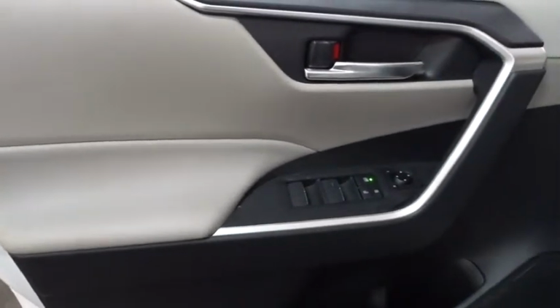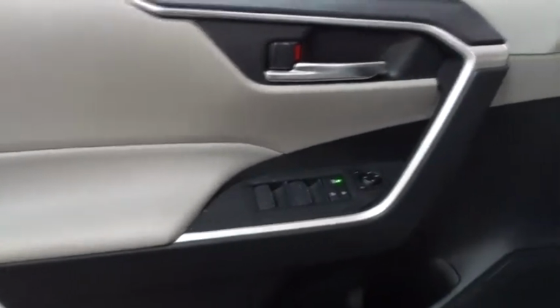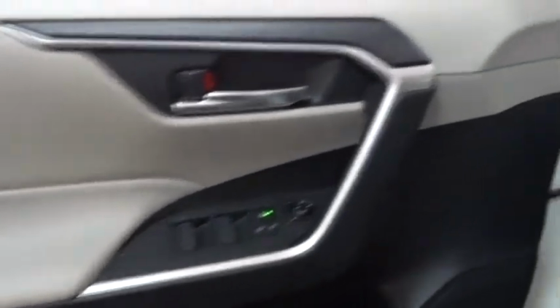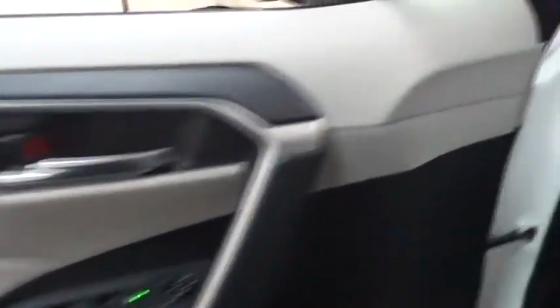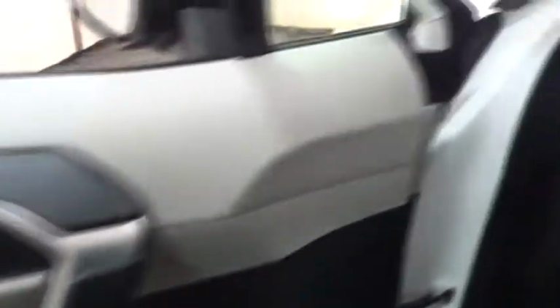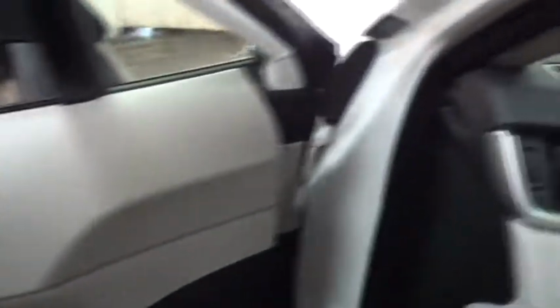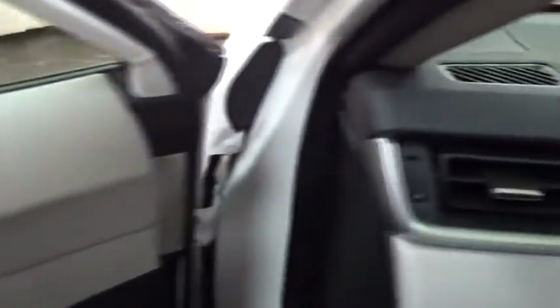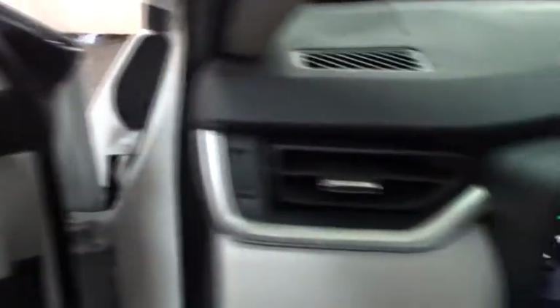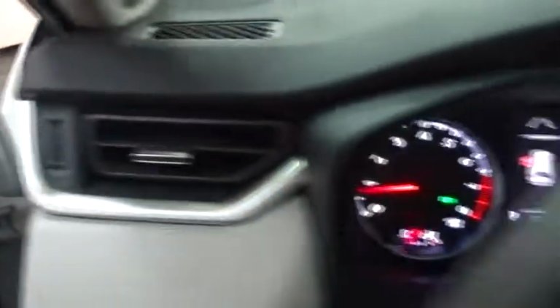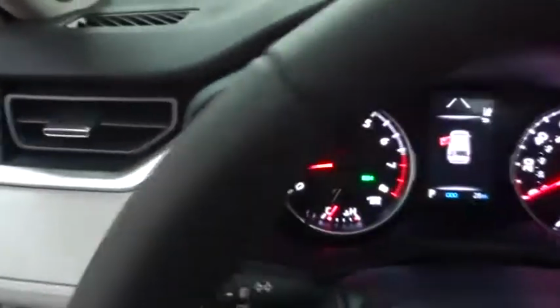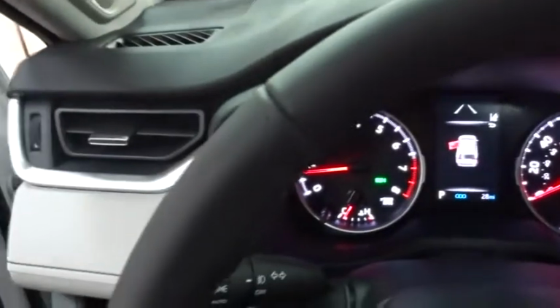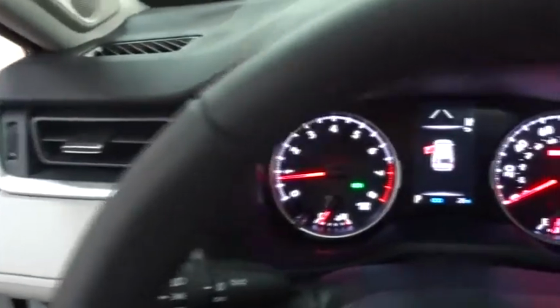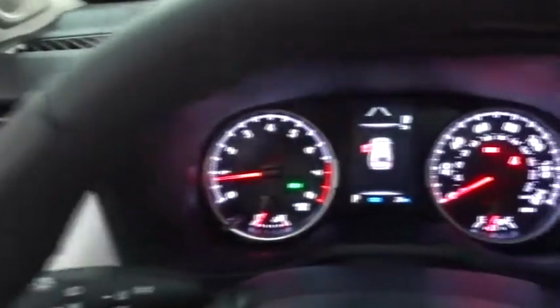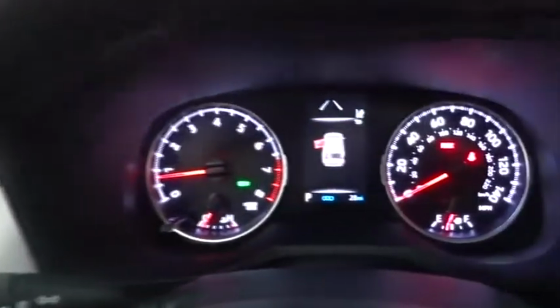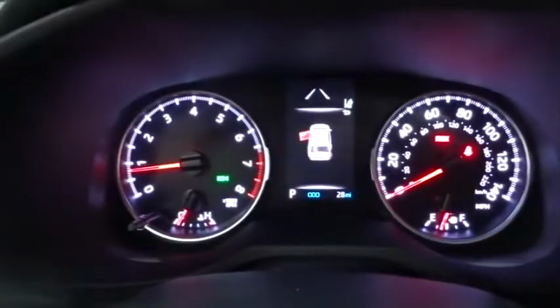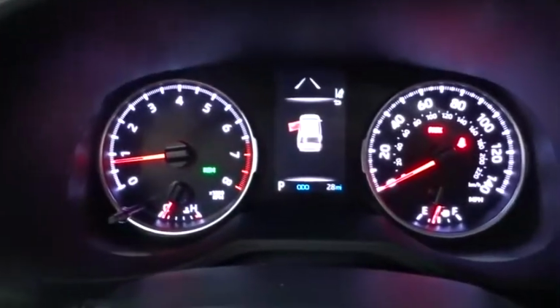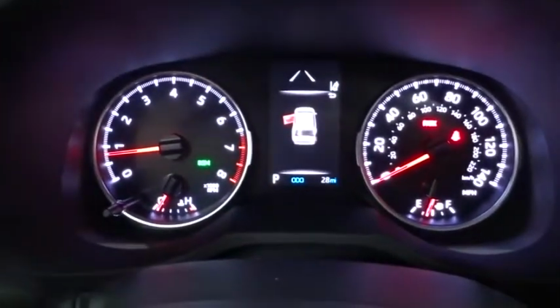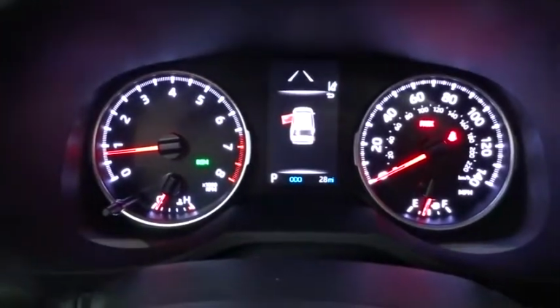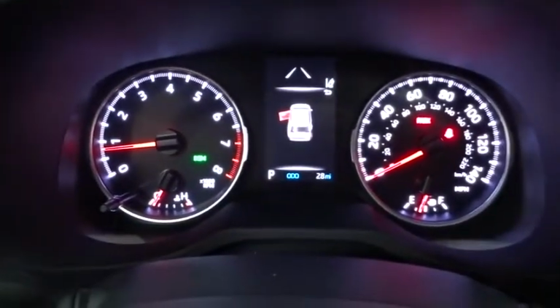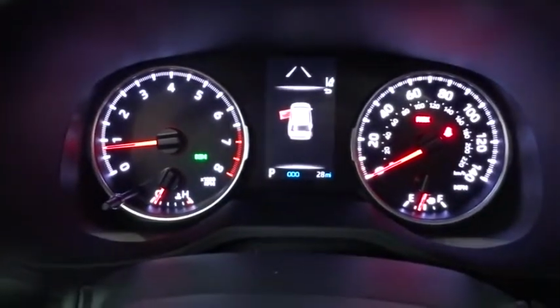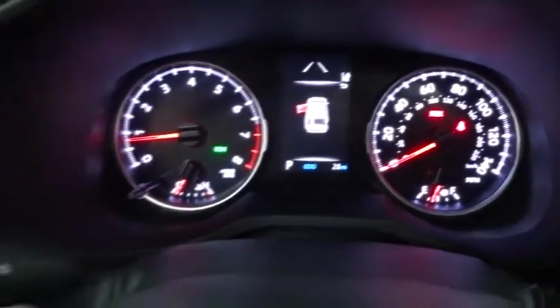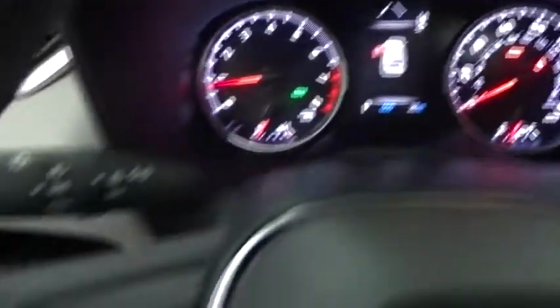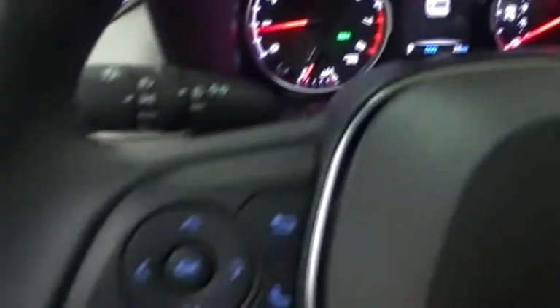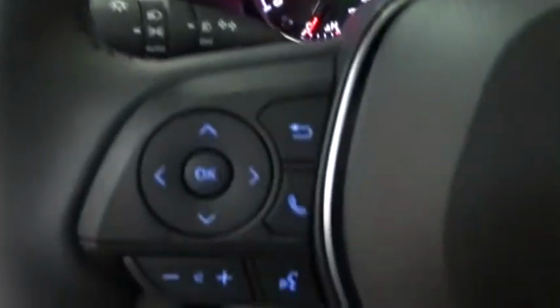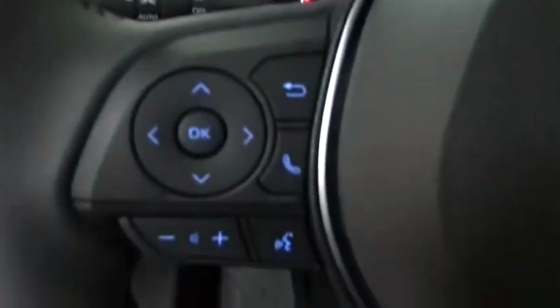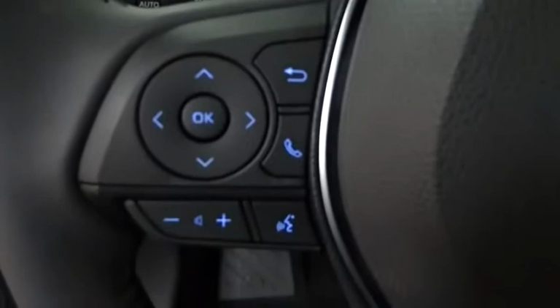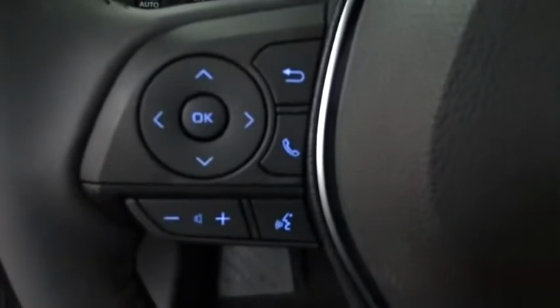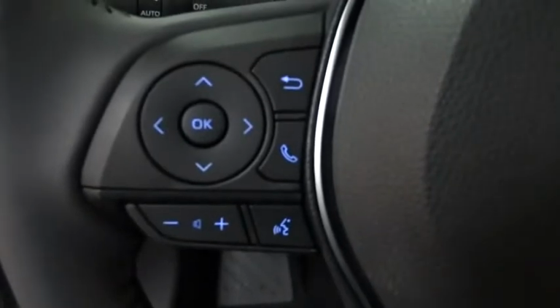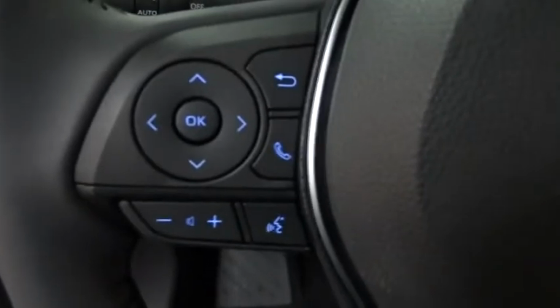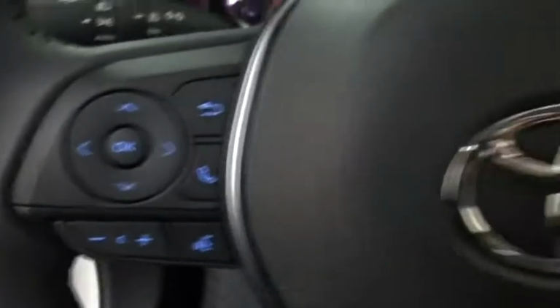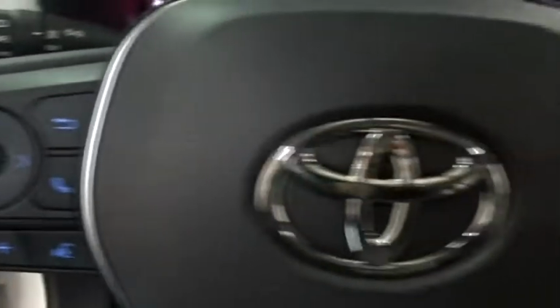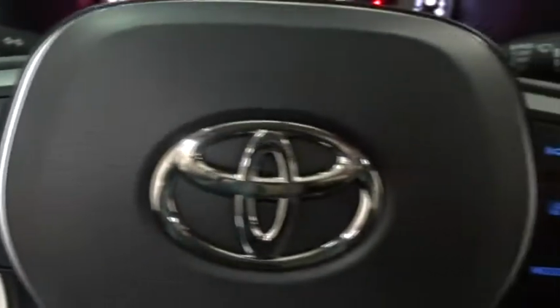Leather-wrapped steering wheel, power steering, adjustable steering wheel, cruise control, four-wheel disc brakes, keyless start, AM-FM stereo radio, climate control, rear defrost.